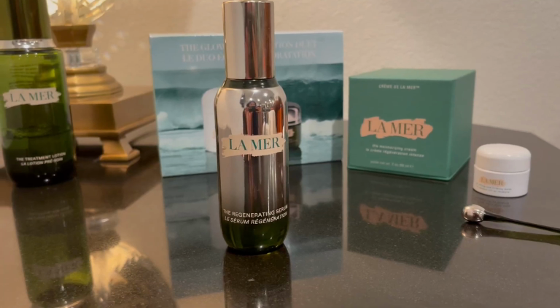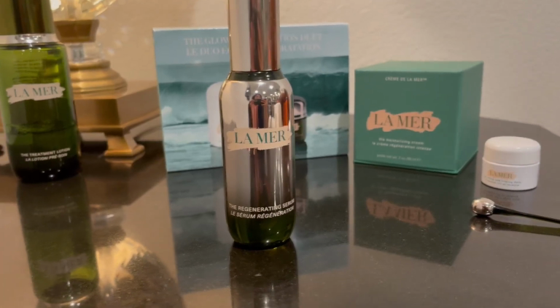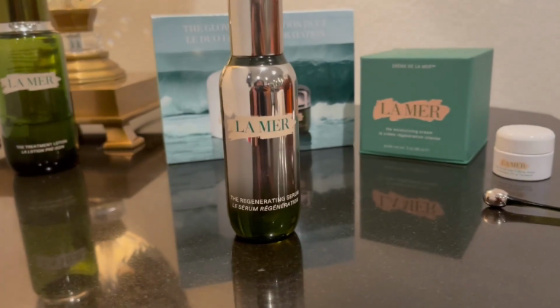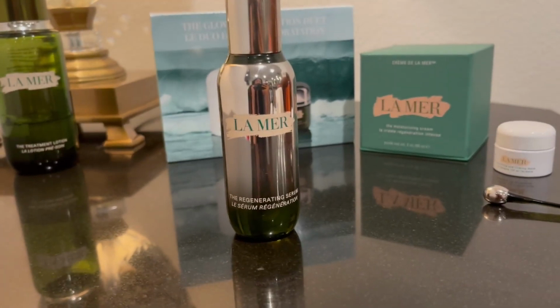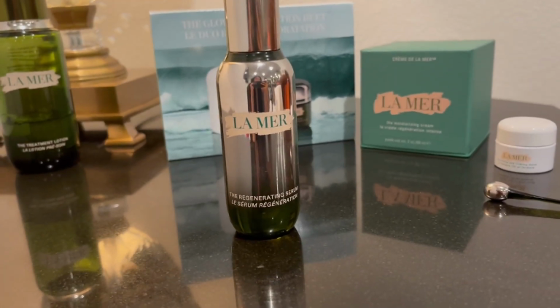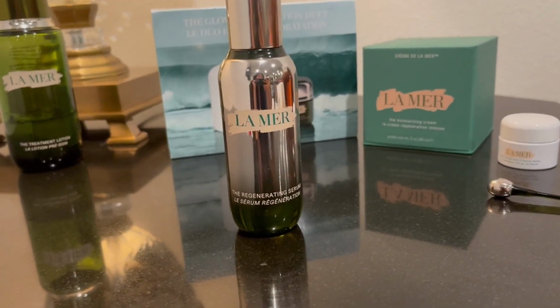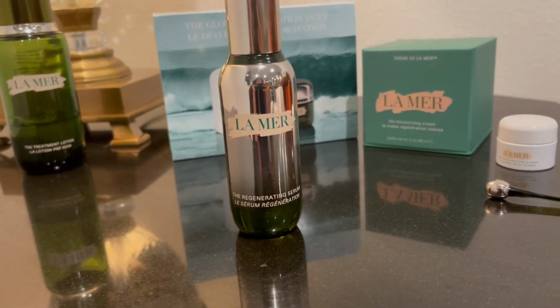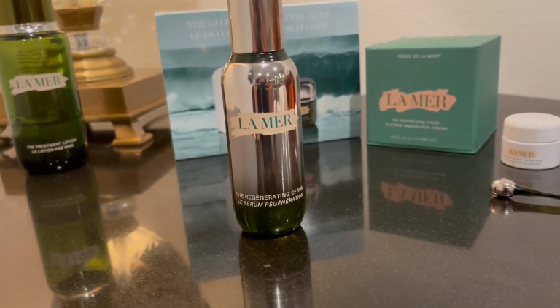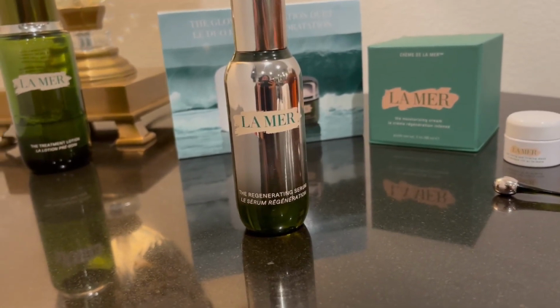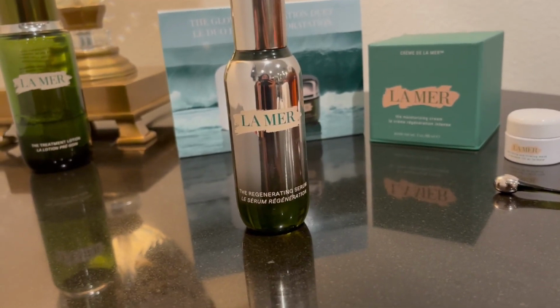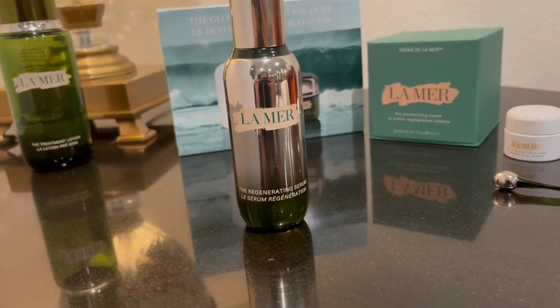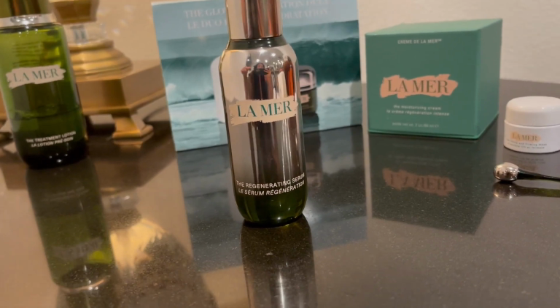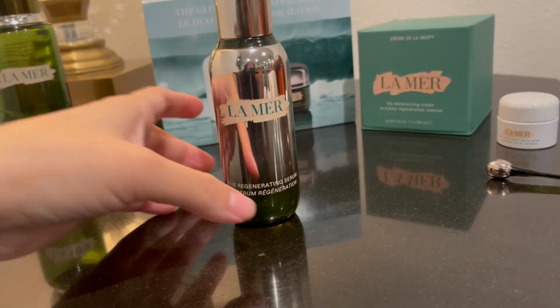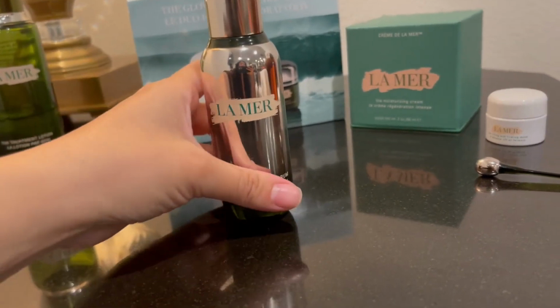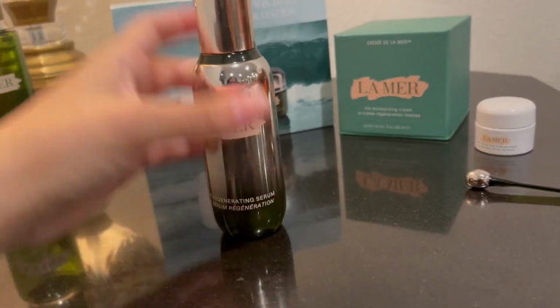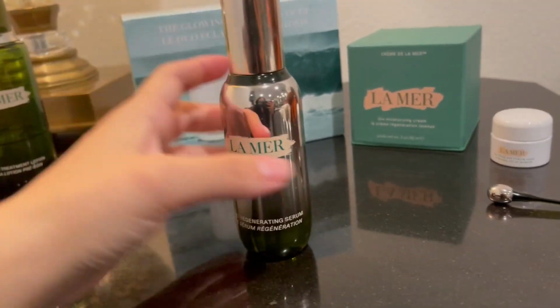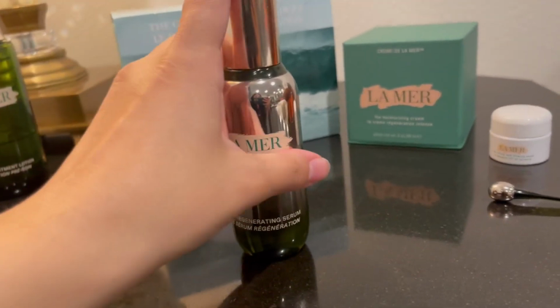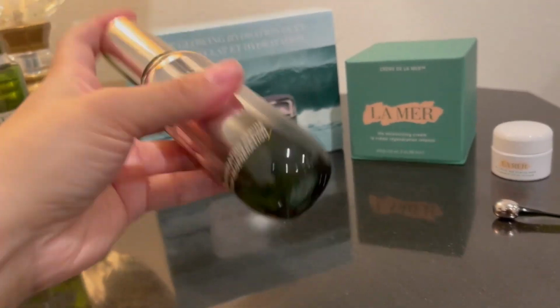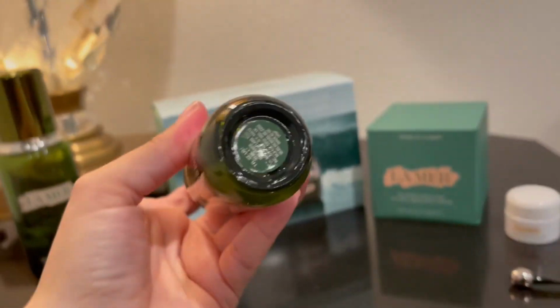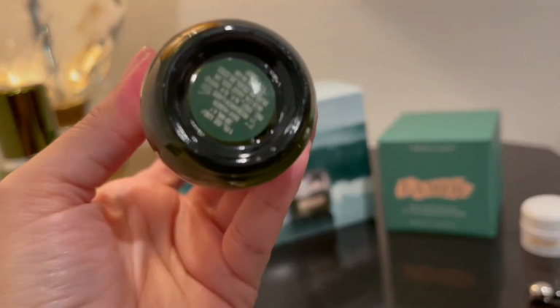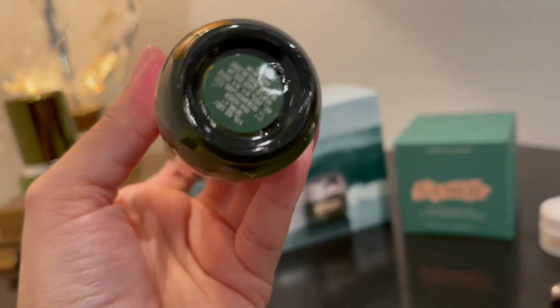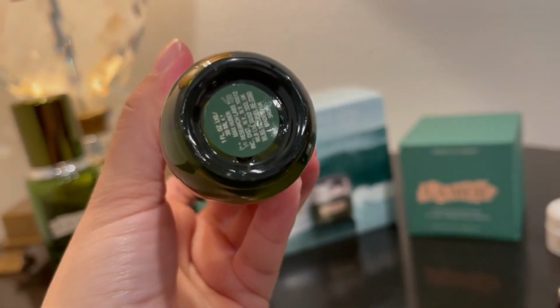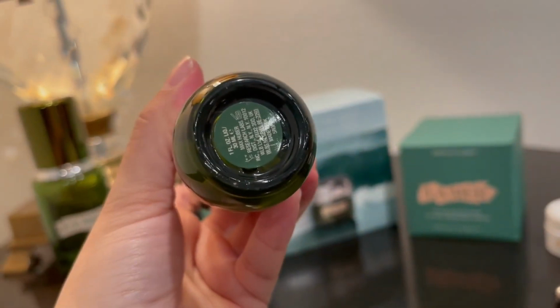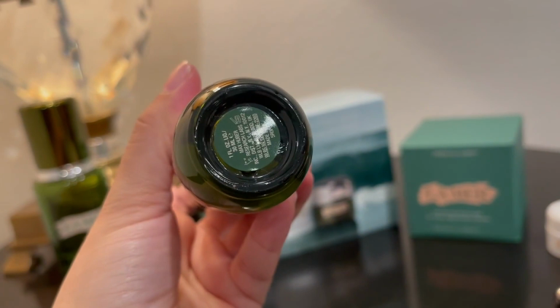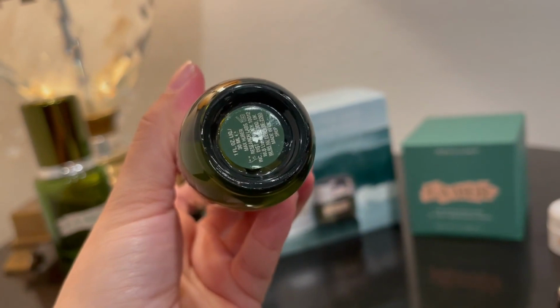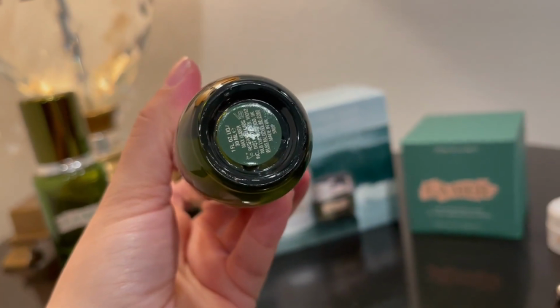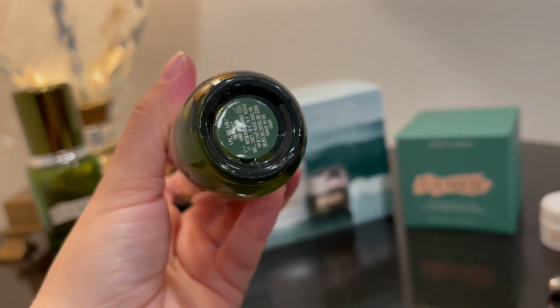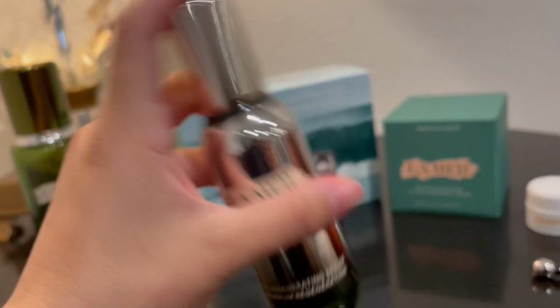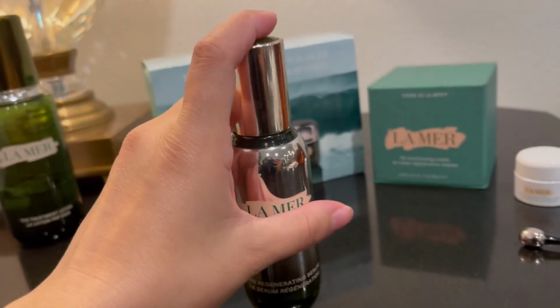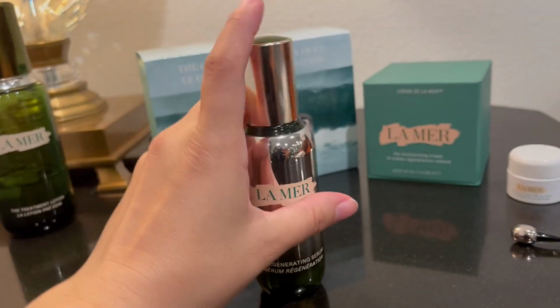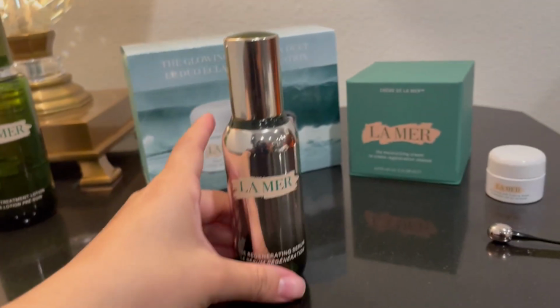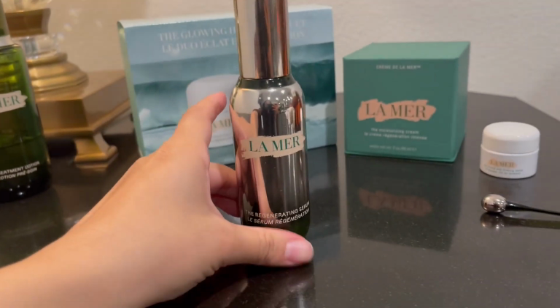Hi, I wanted to give you guys an up-close look and review of the Regenerating Serum. This is the one fluid ounce or 30 milliliters.